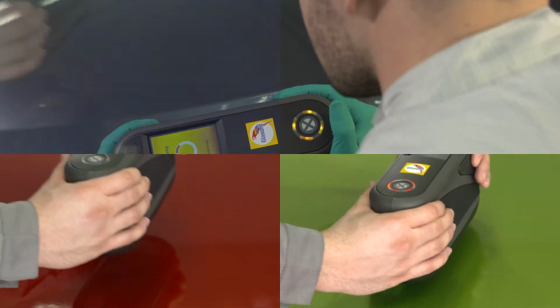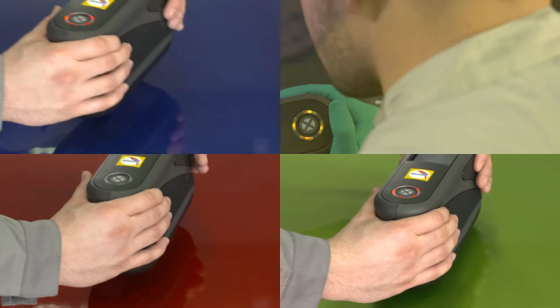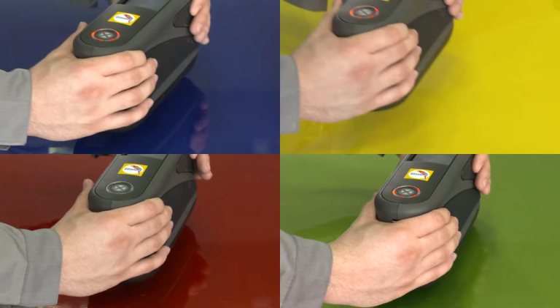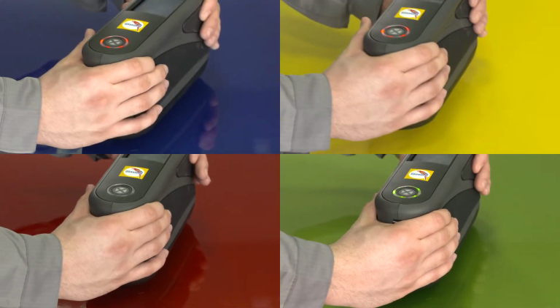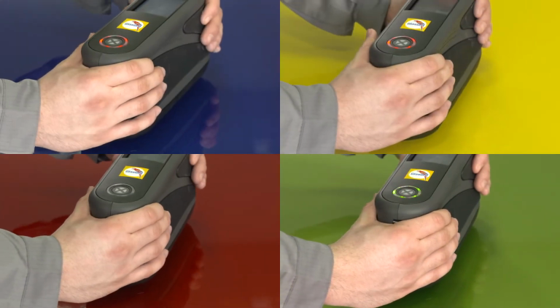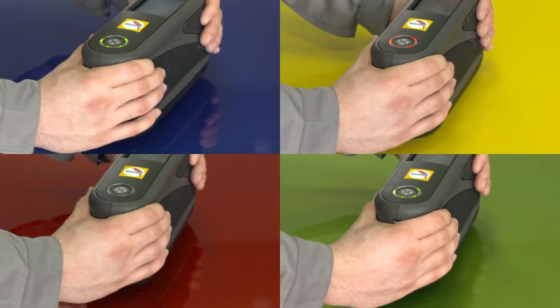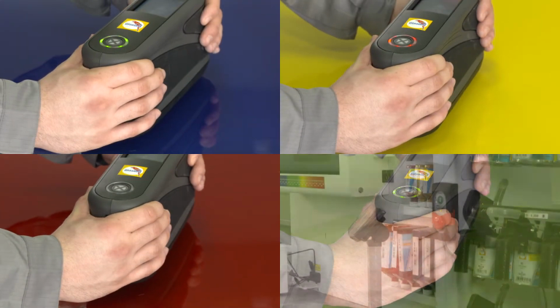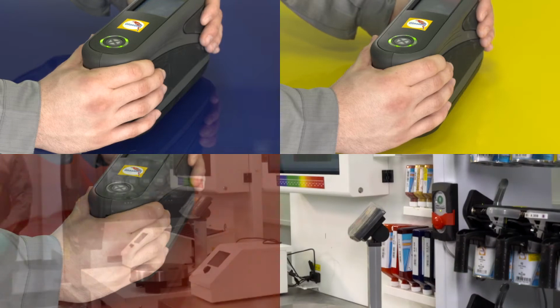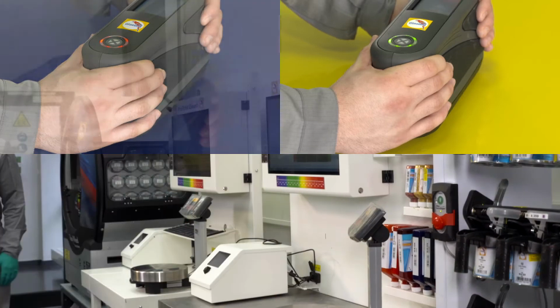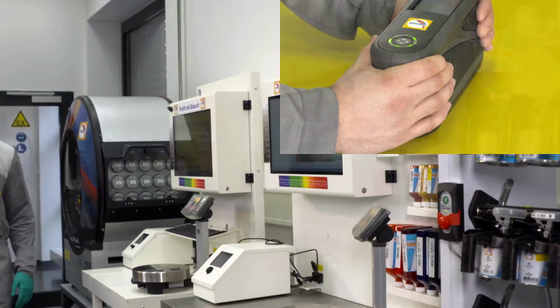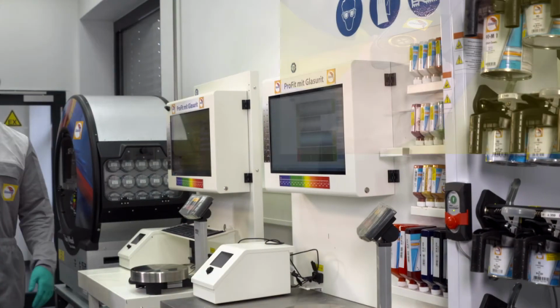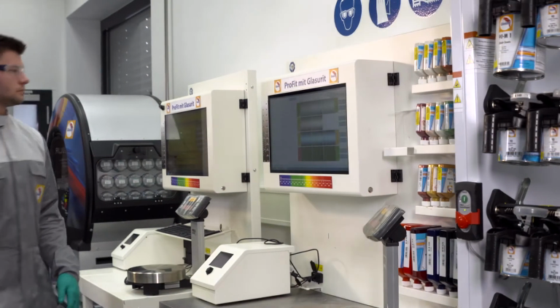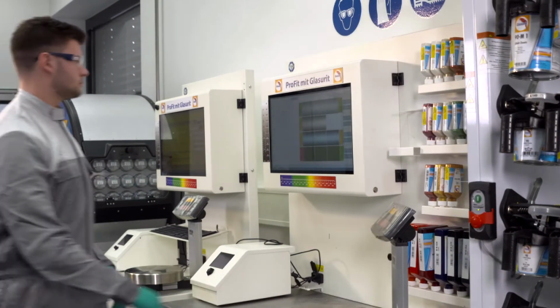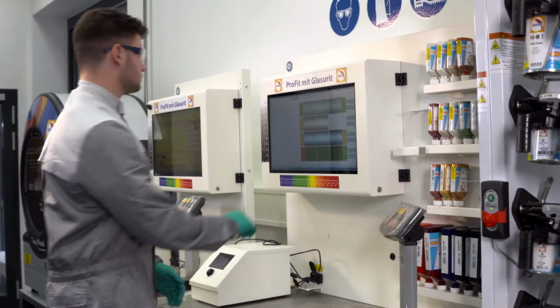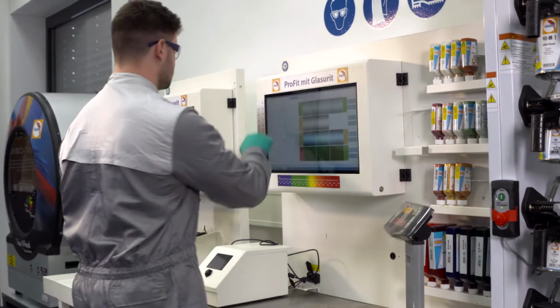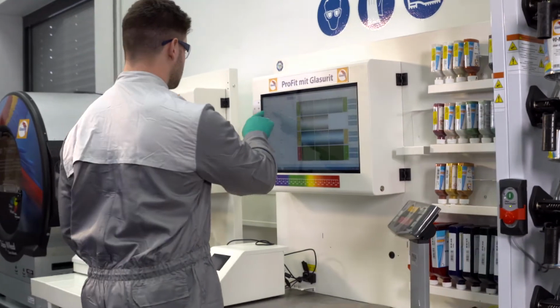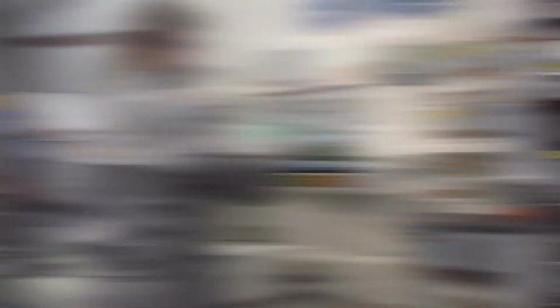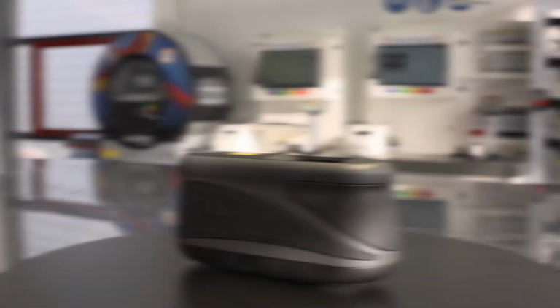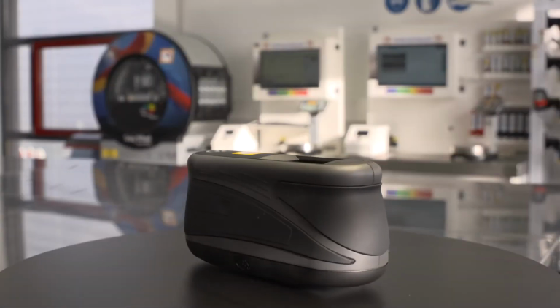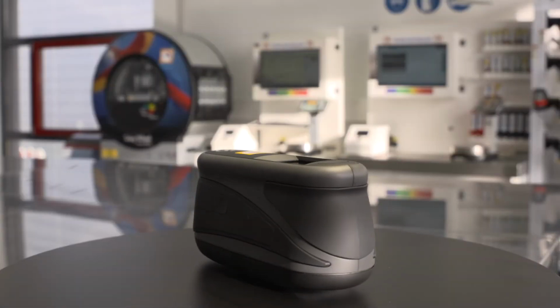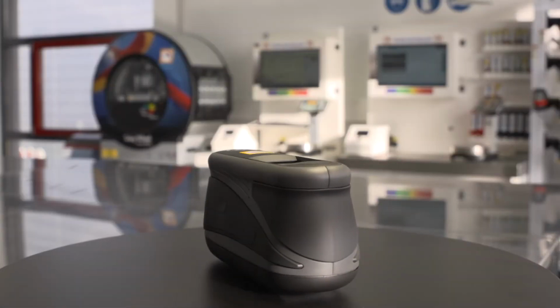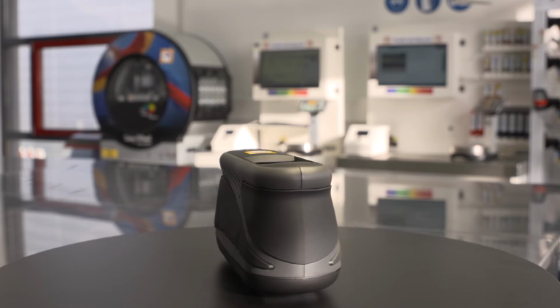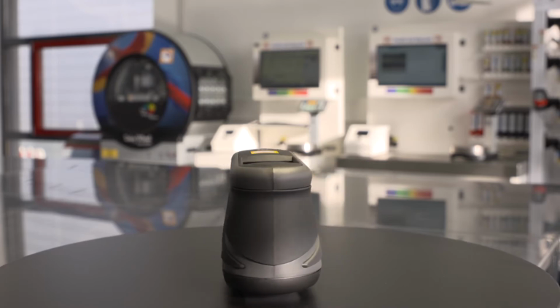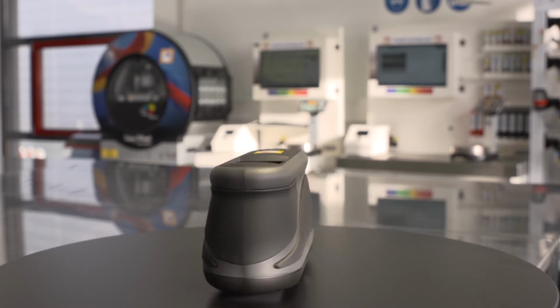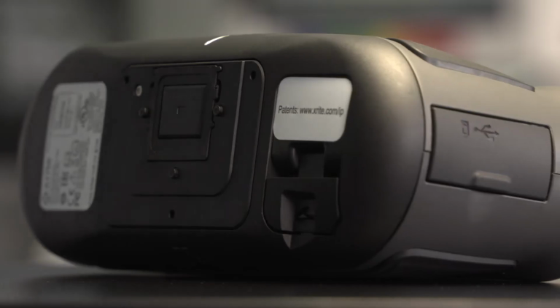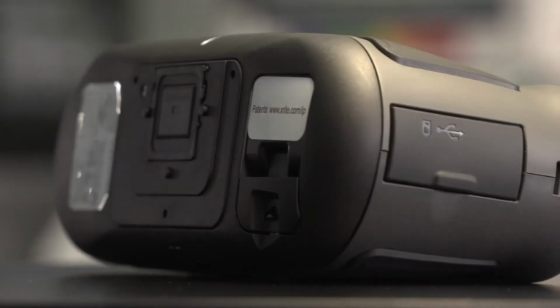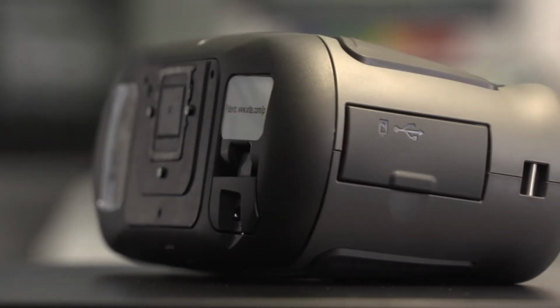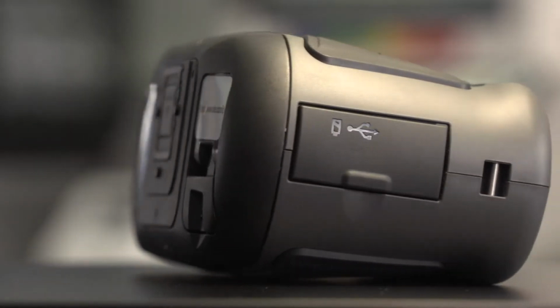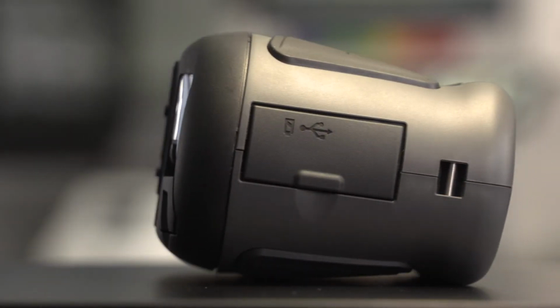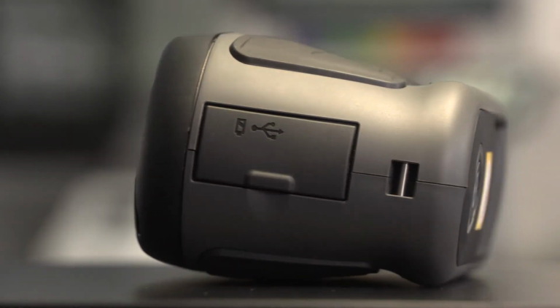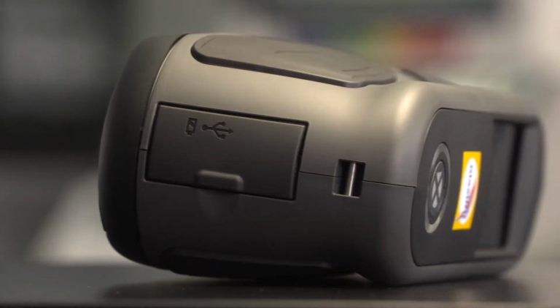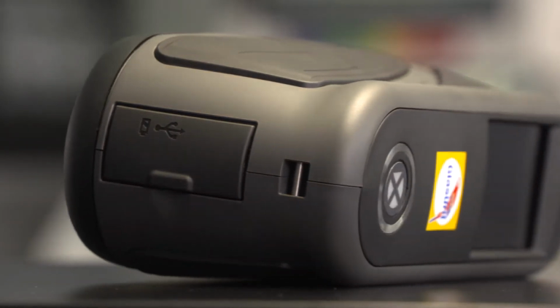Unprecedented match rates. Digital color identification. Quick results. The new spectrophotometer is loaded with intelligent technology and paves the way to perfect color matching.